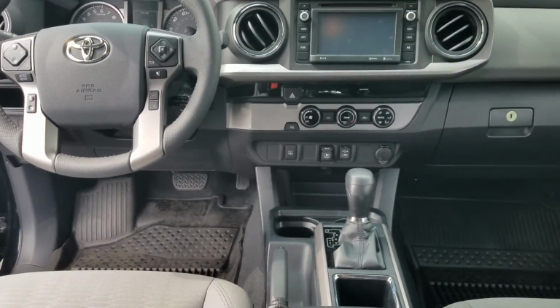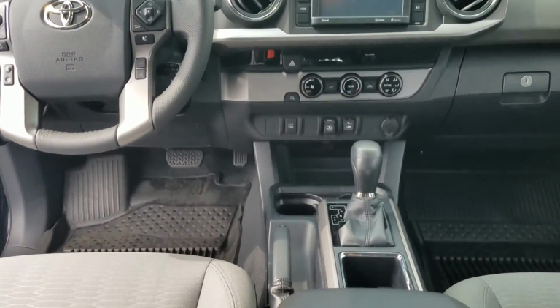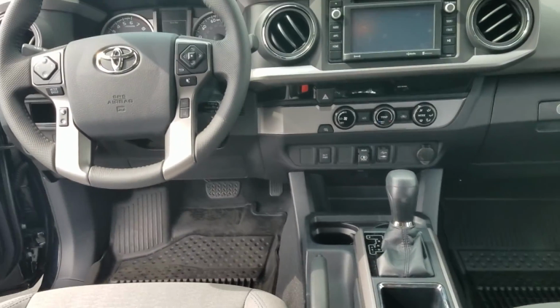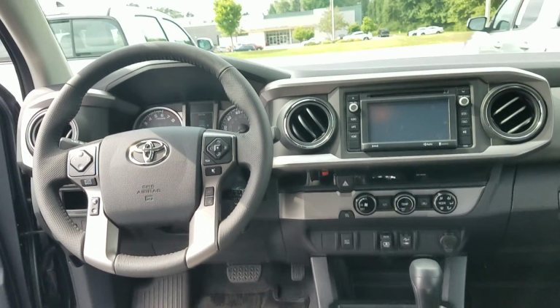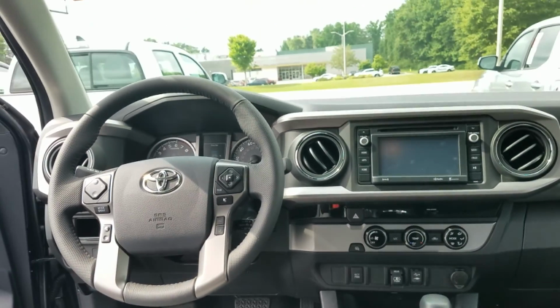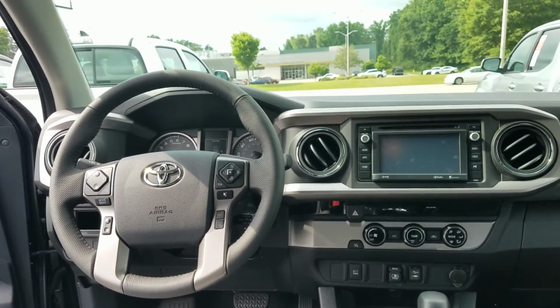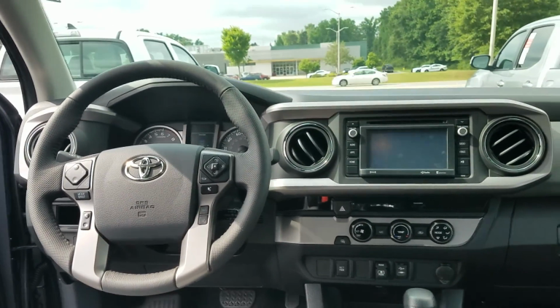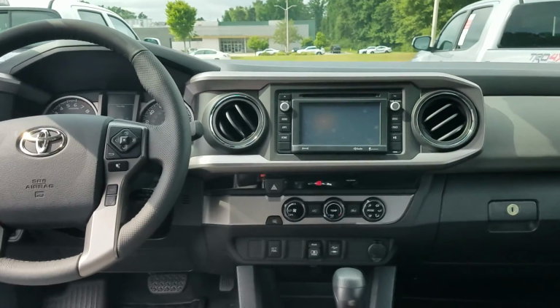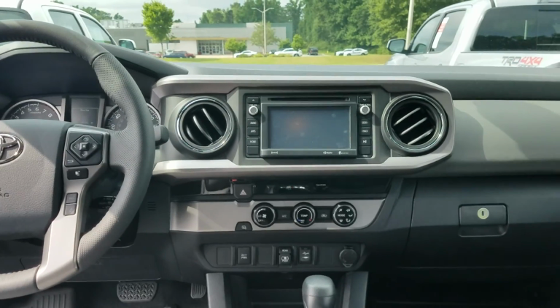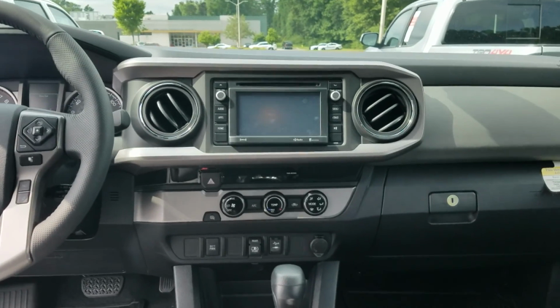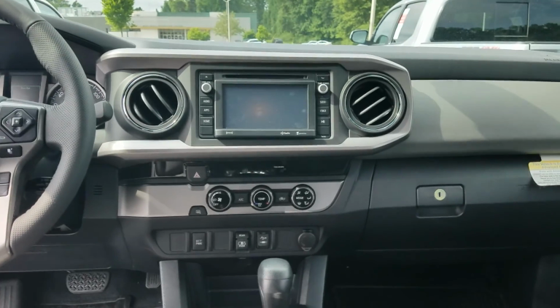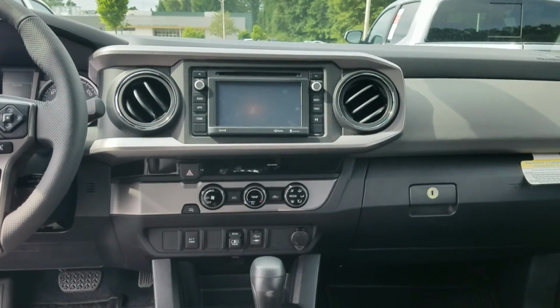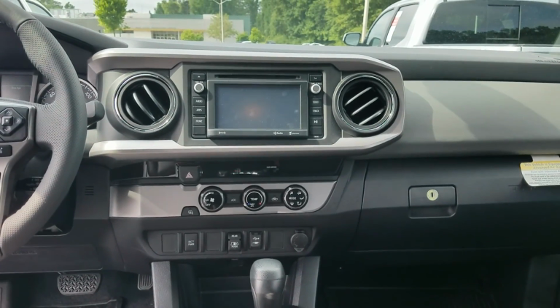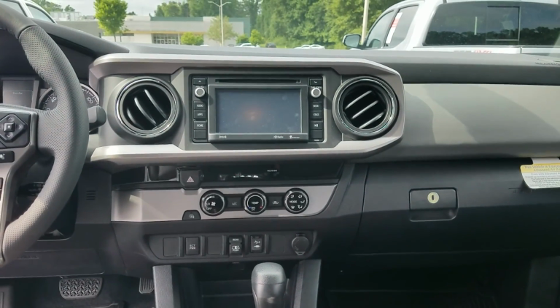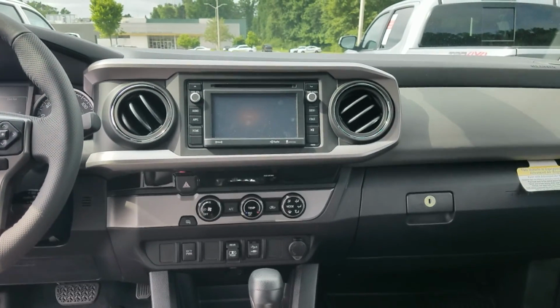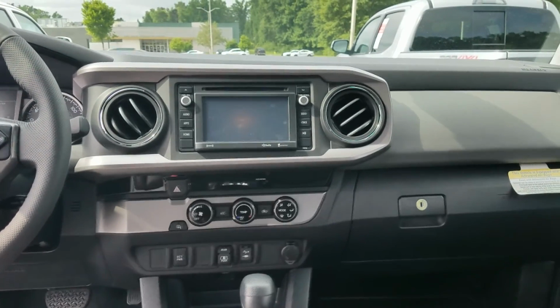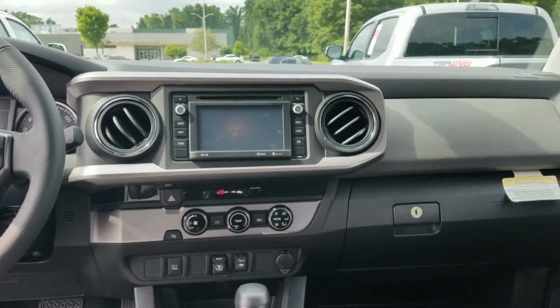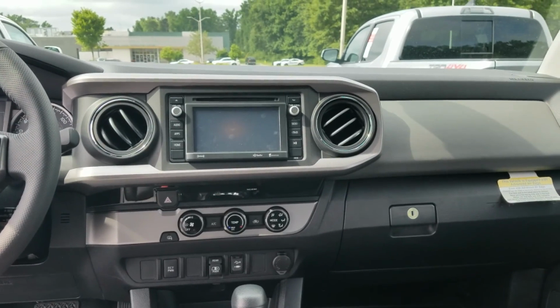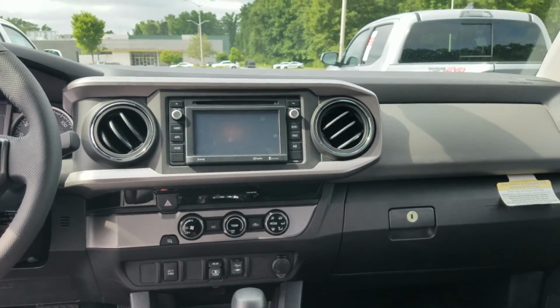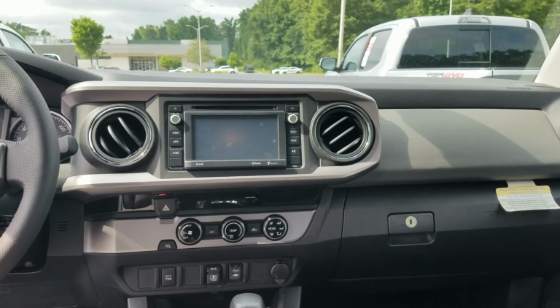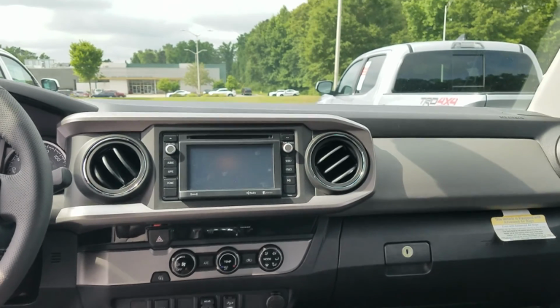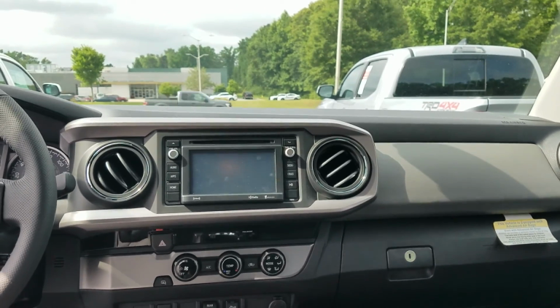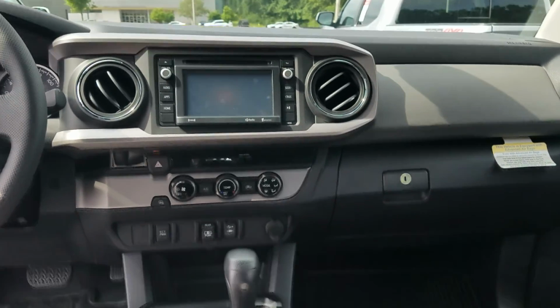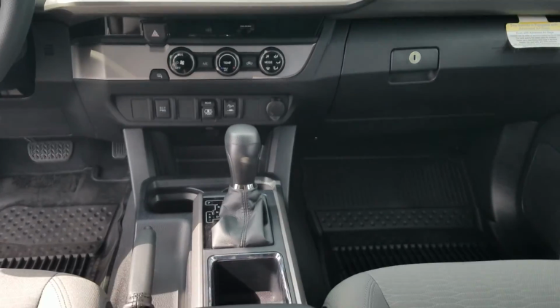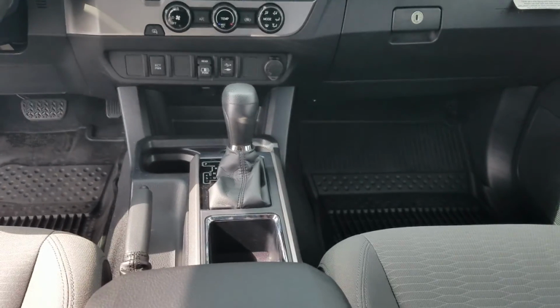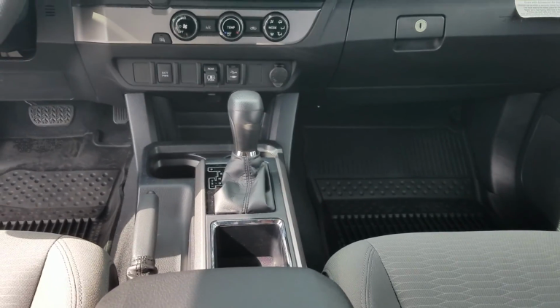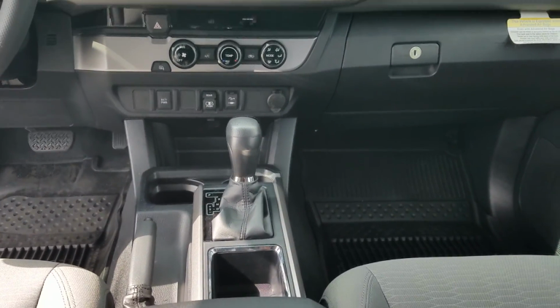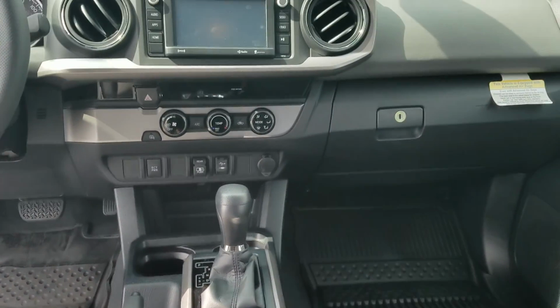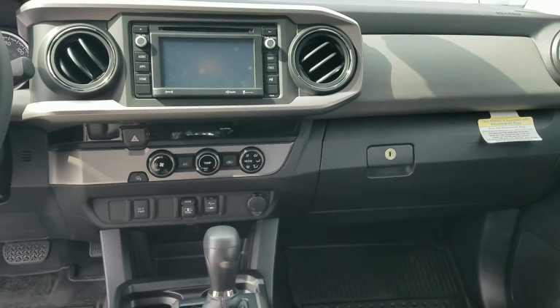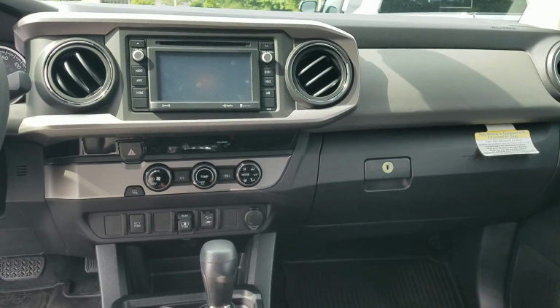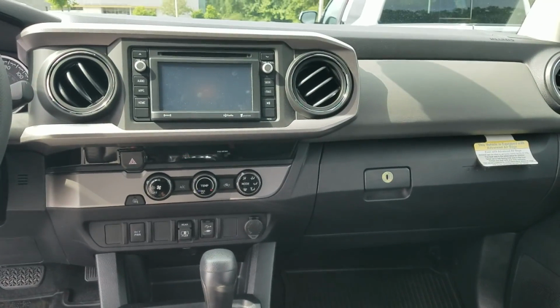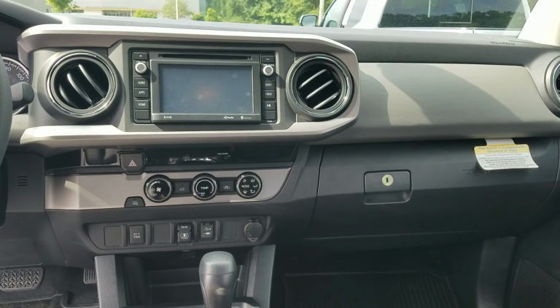This vehicle is equipped with a leather wrap steering wheel. It also has the Intune Audio Plus touchscreen display with XM radio, backup camera, Bluetooth, and a CD player. Automatic transmission, V6 — it's got the 3.5 liter.